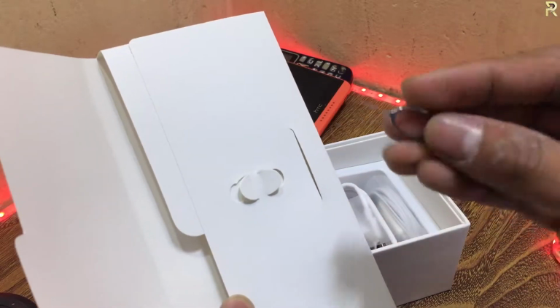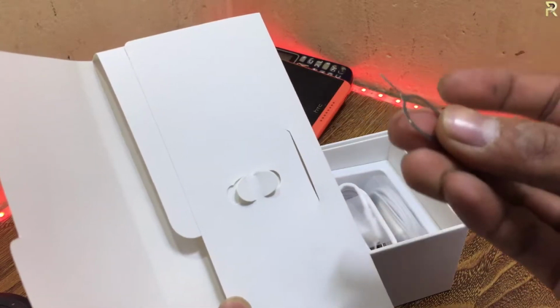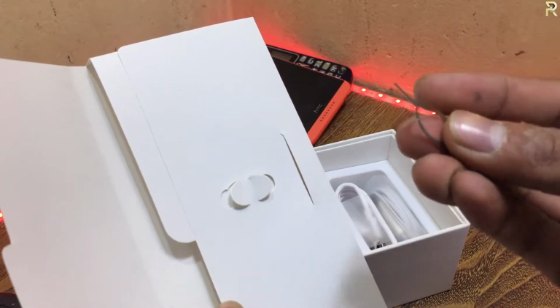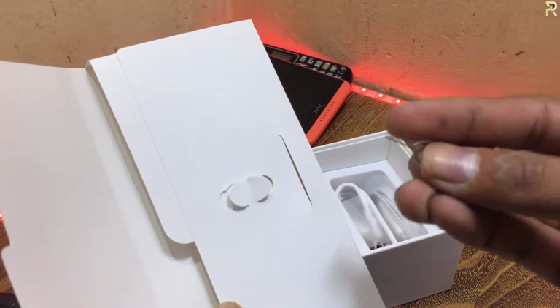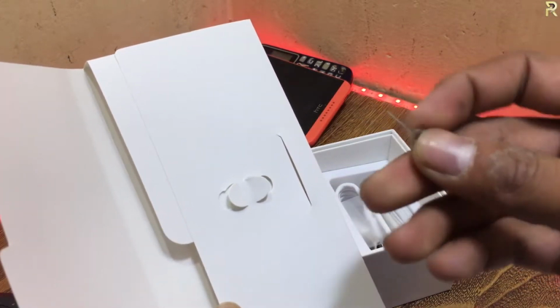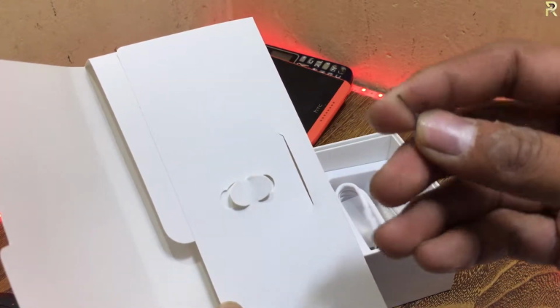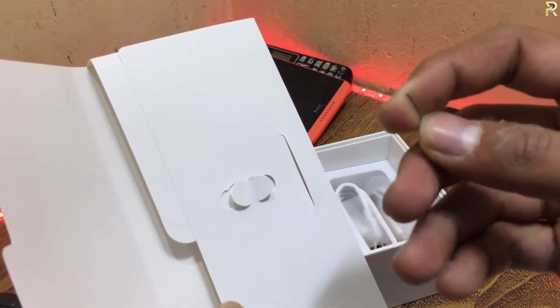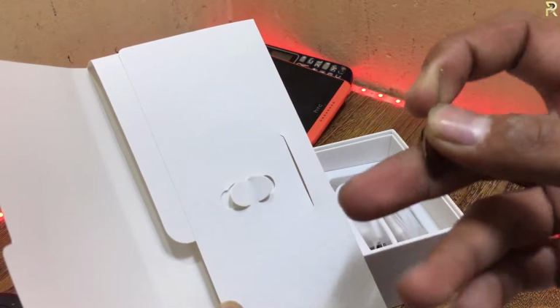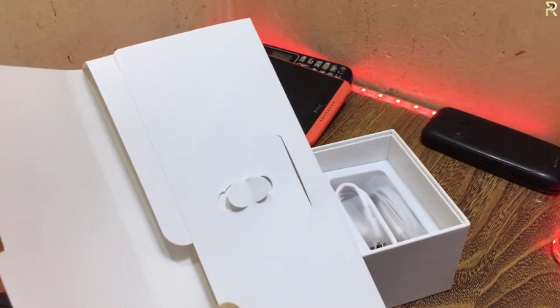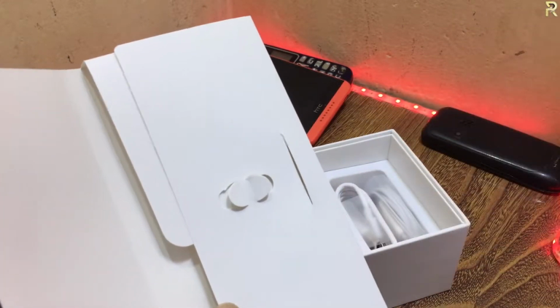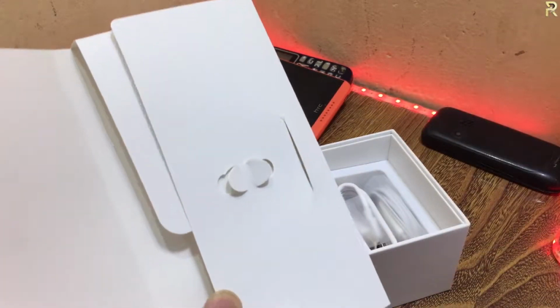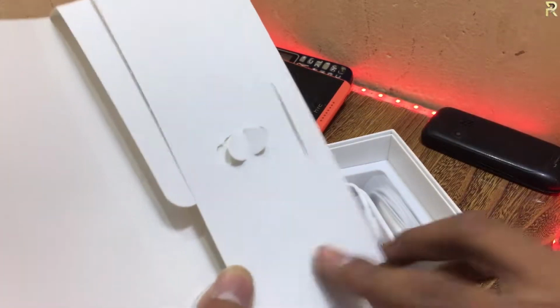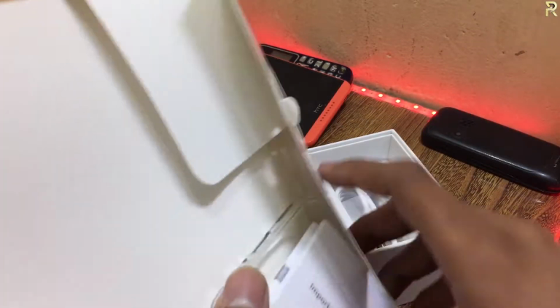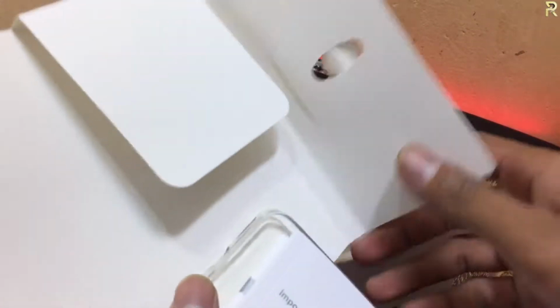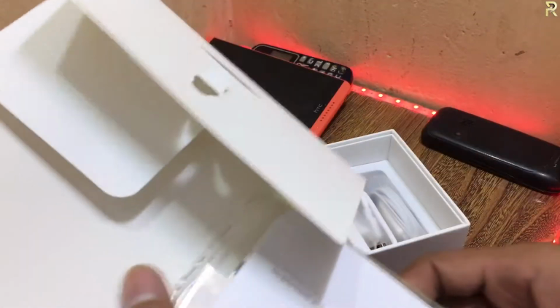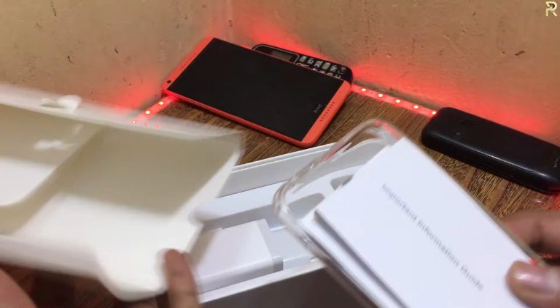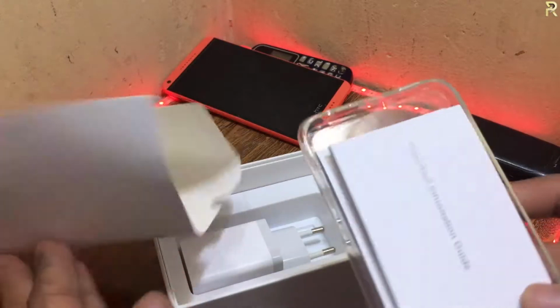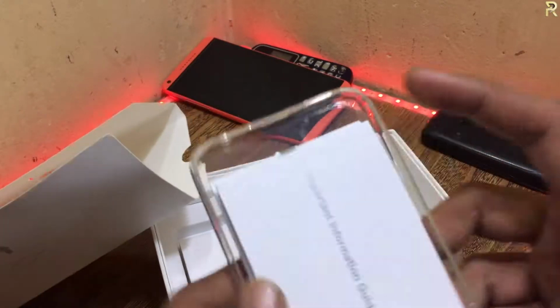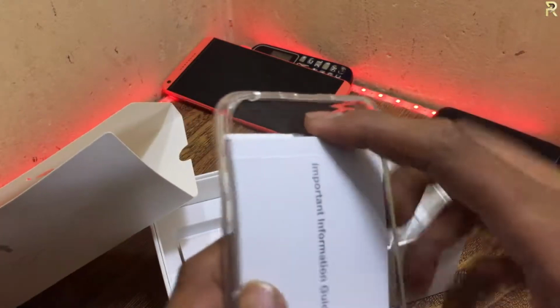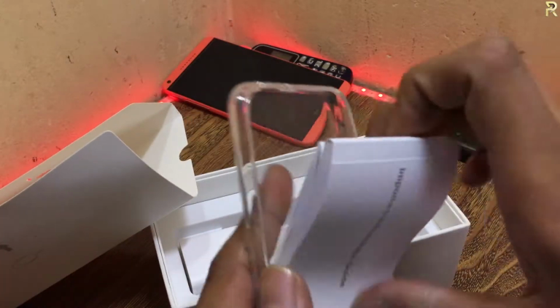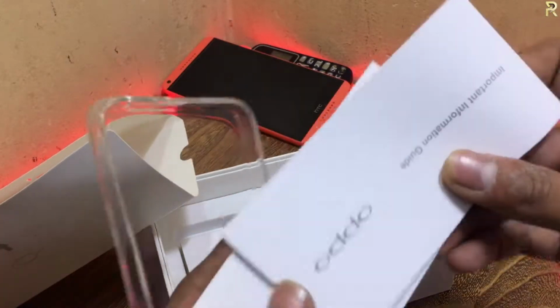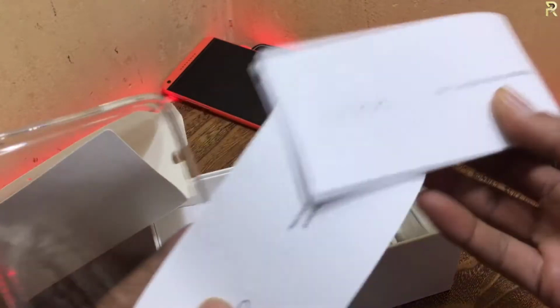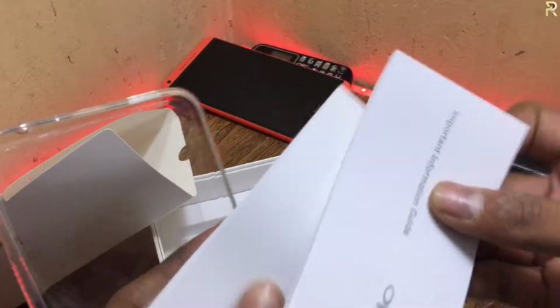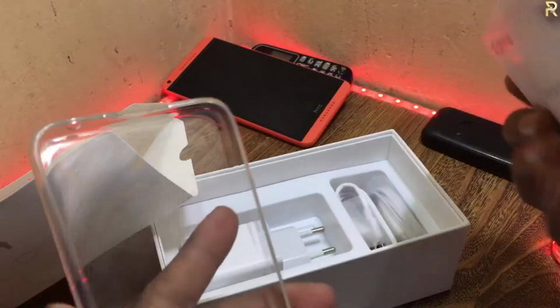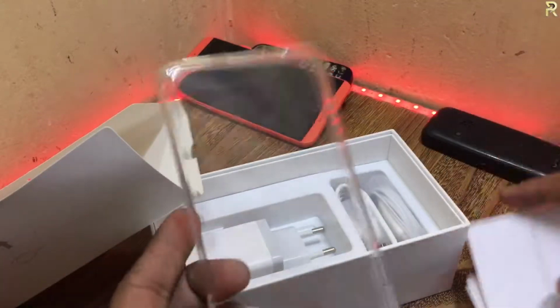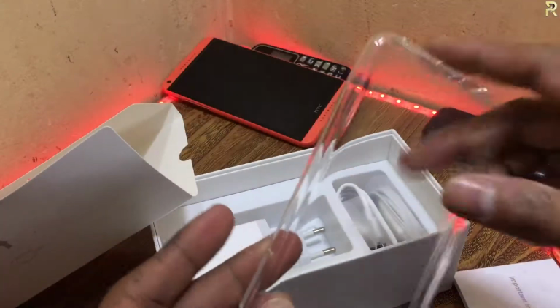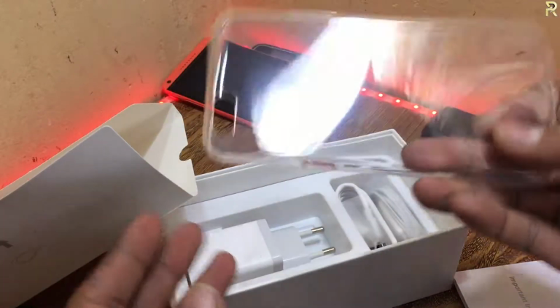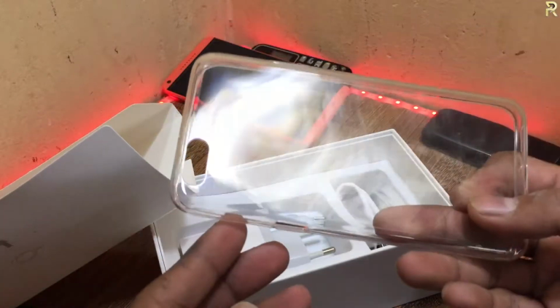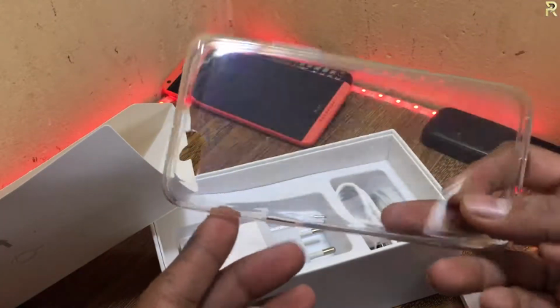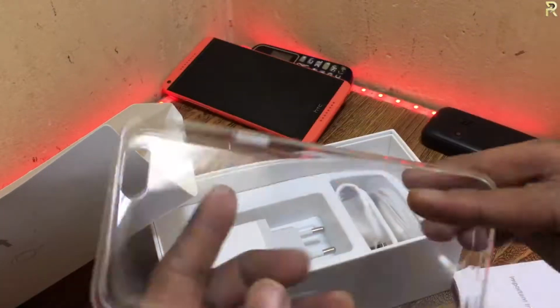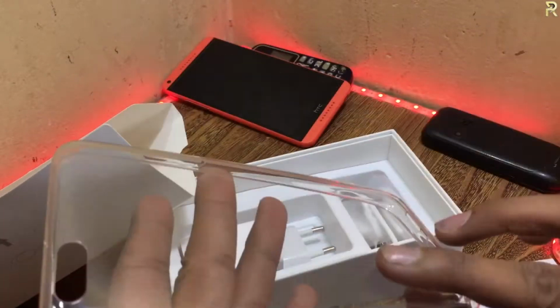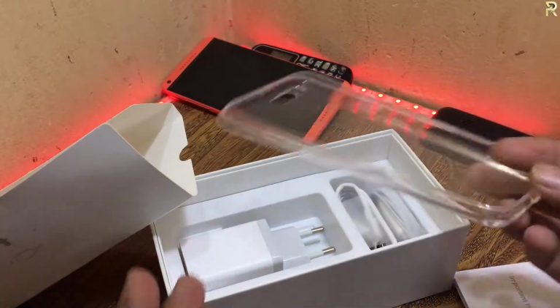It's good quality. When we open it, we will get the booklets. And finally, we will get the OPPO pouch.